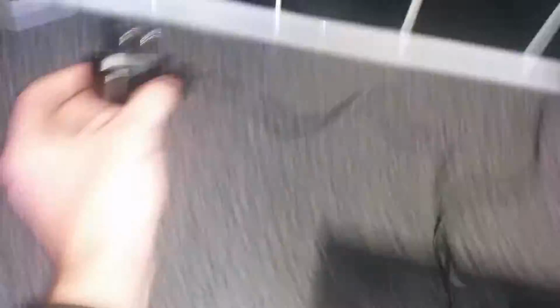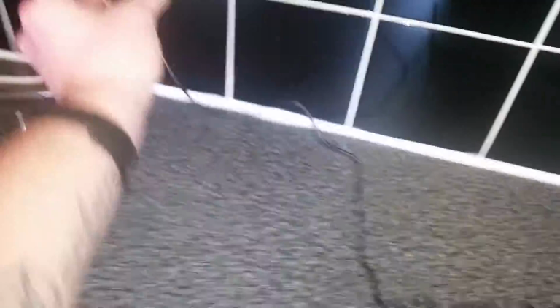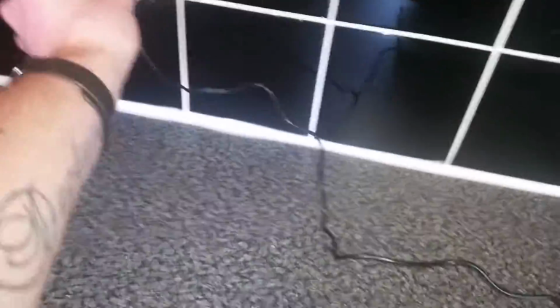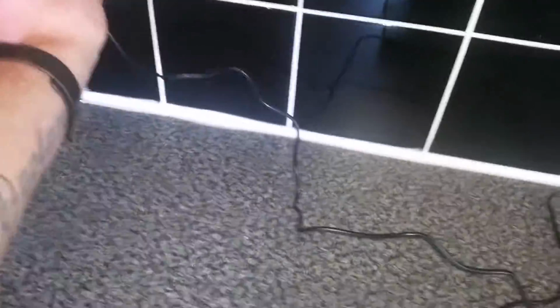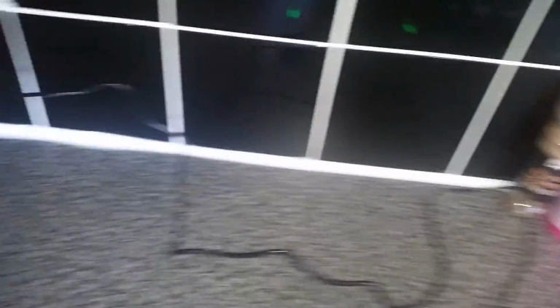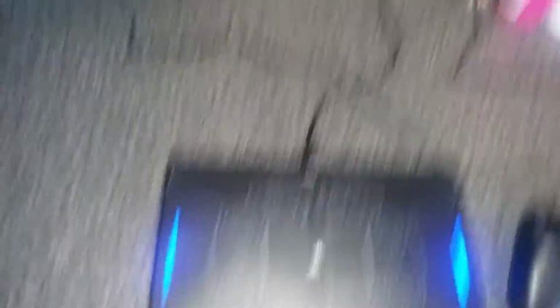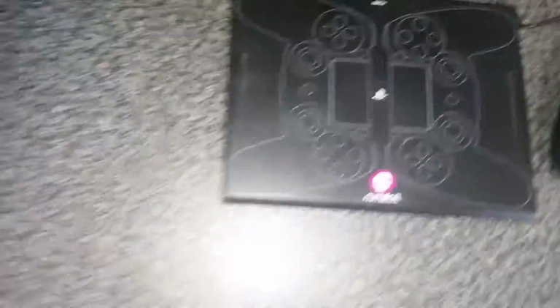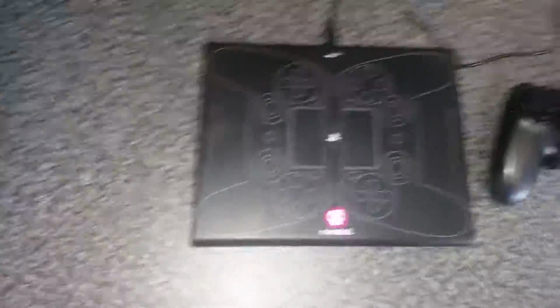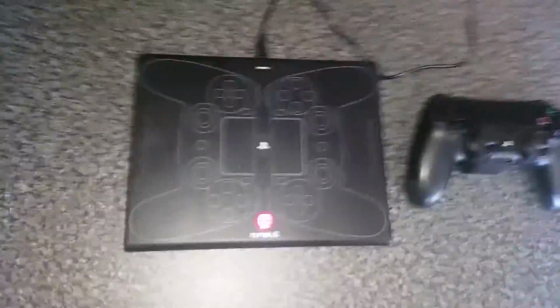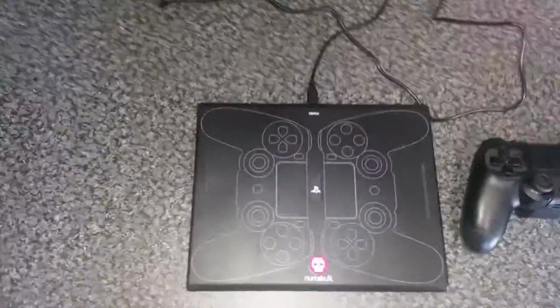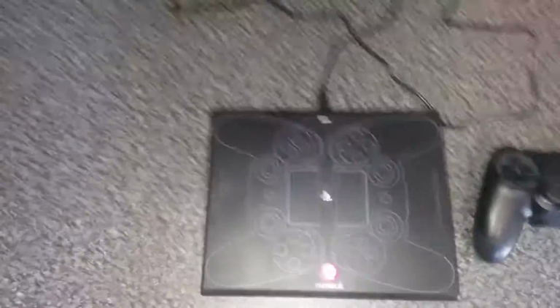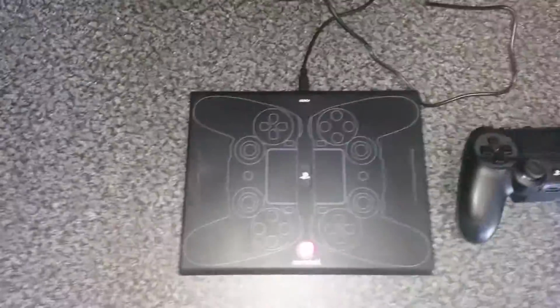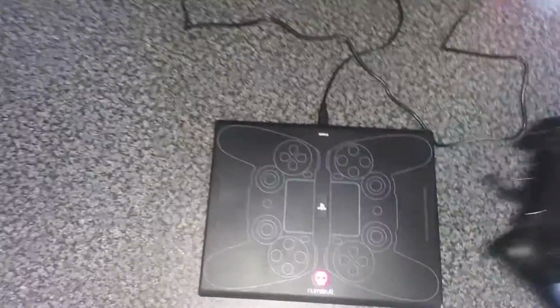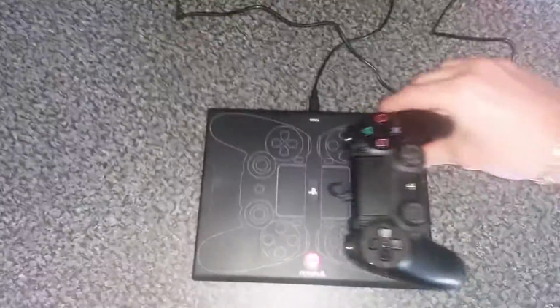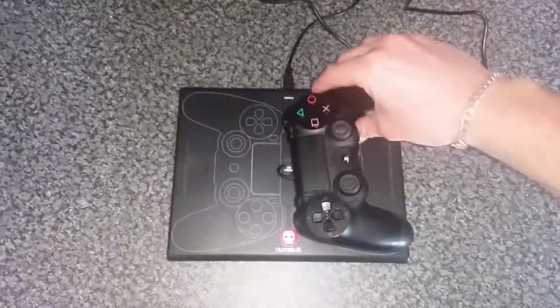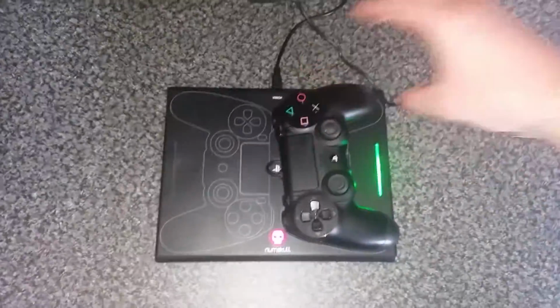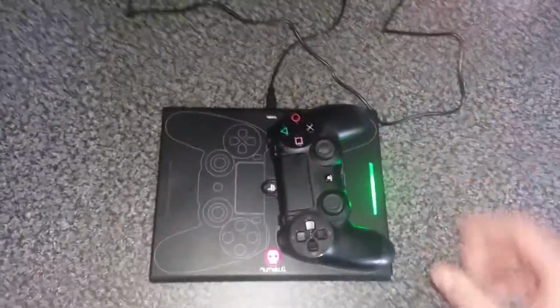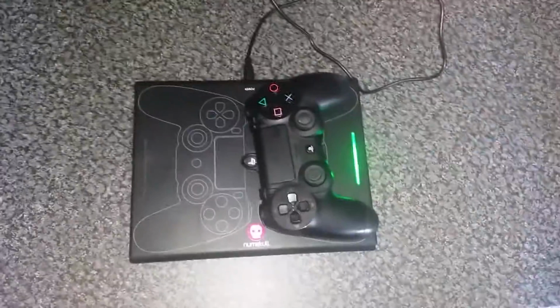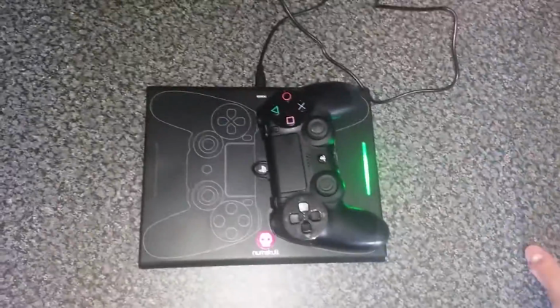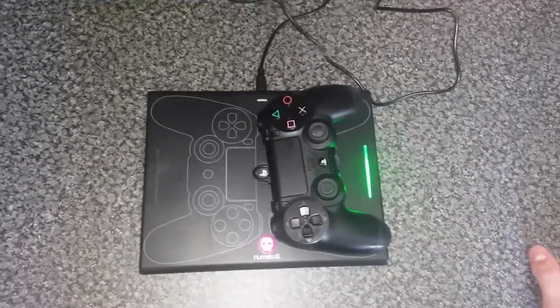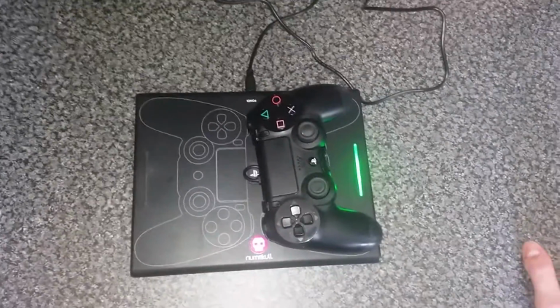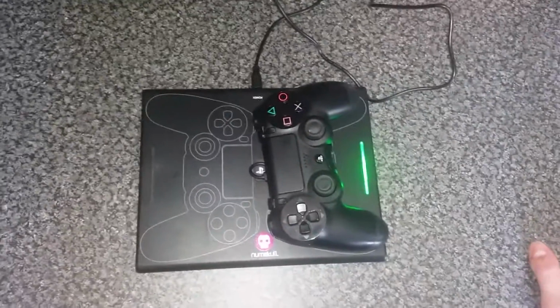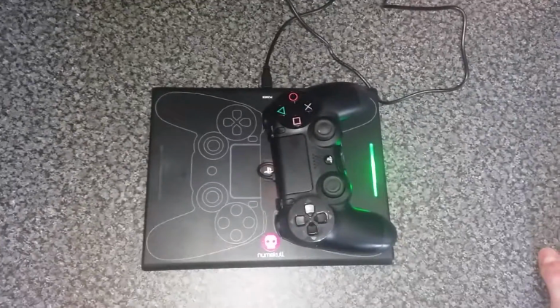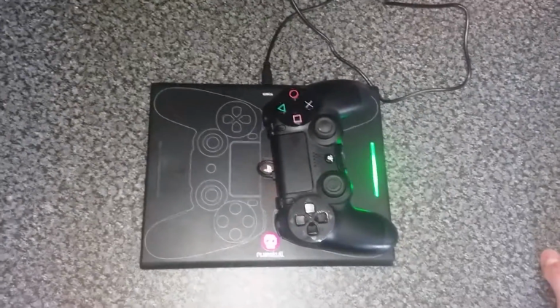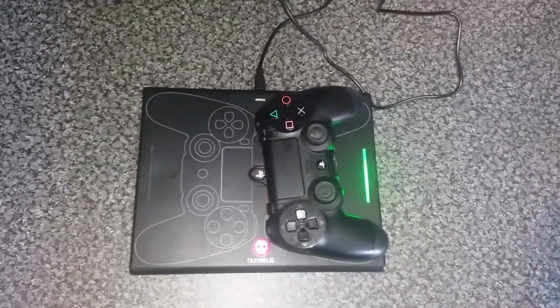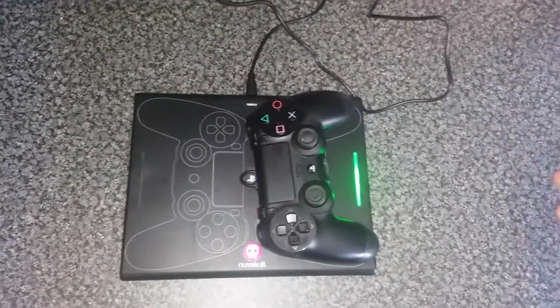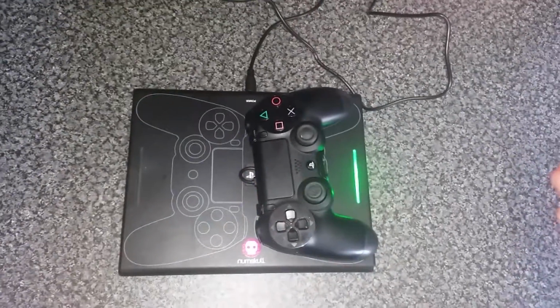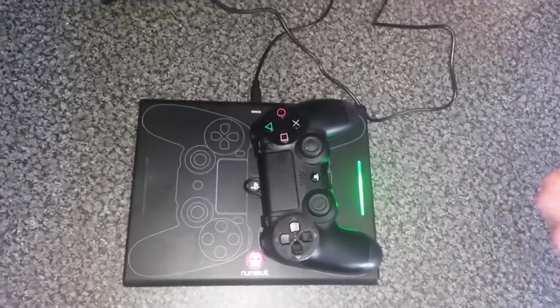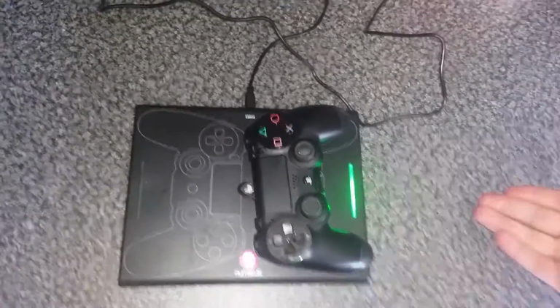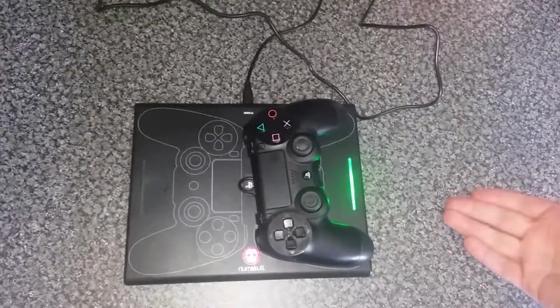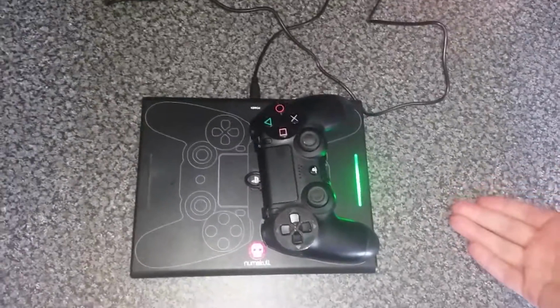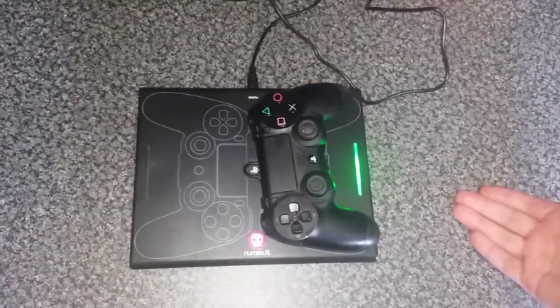We'll plug it in. As you can see the lights are flashing. As soon as we put it on it turns green just to say that it's charging. As soon as it's finished charging it turns from green to blue.